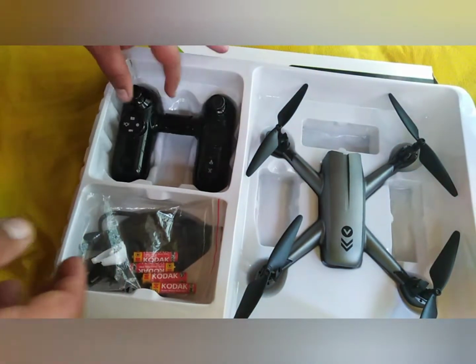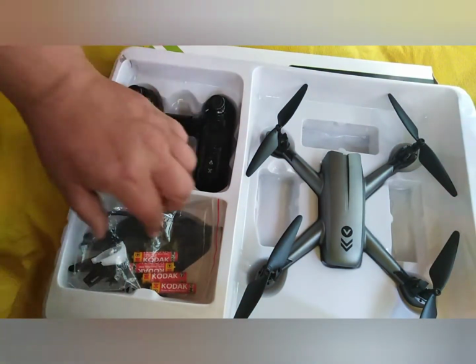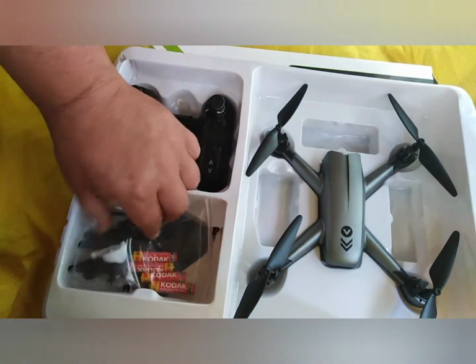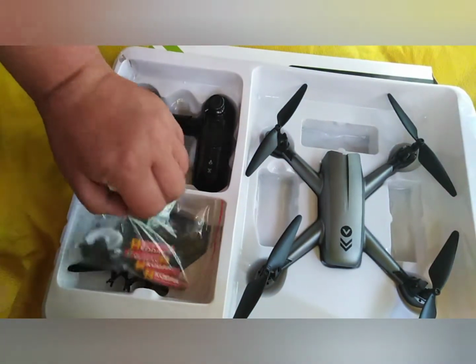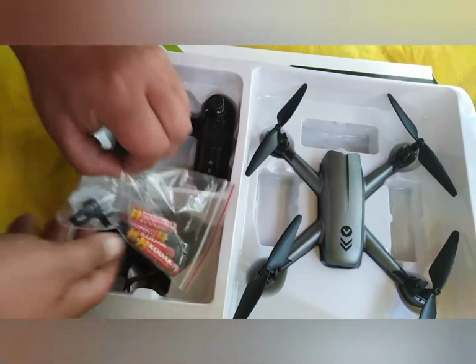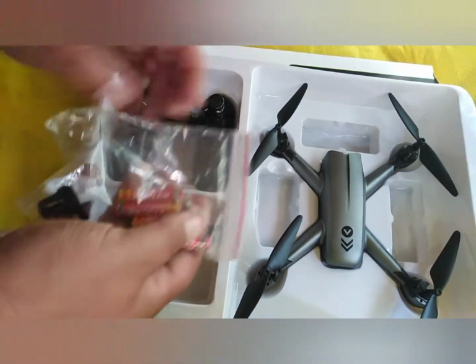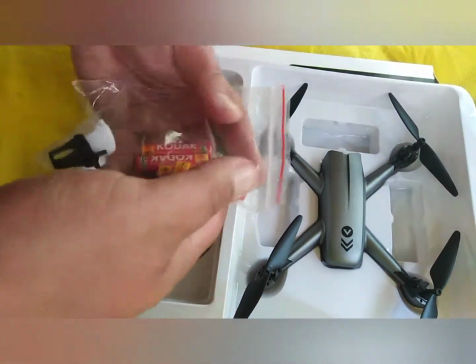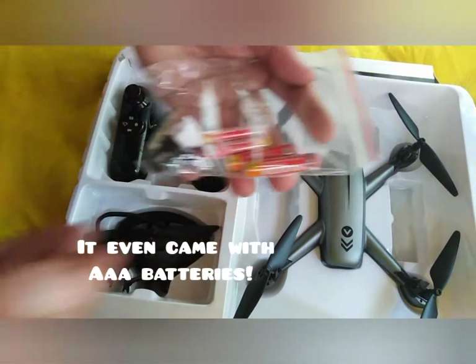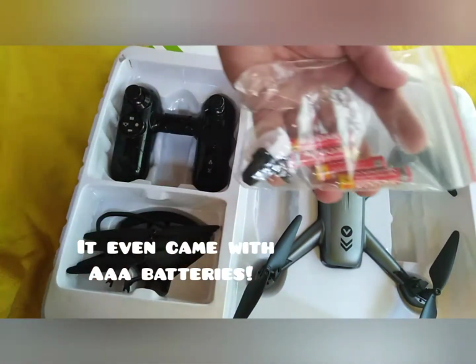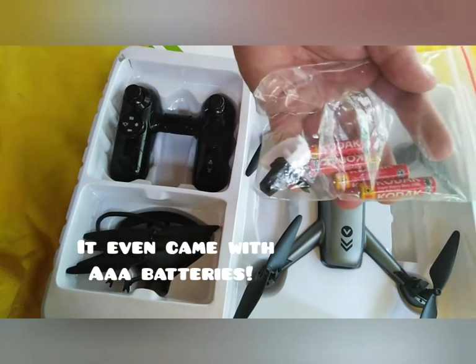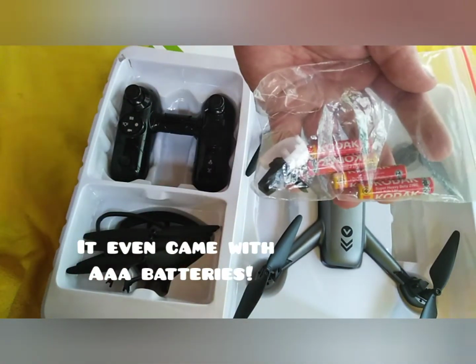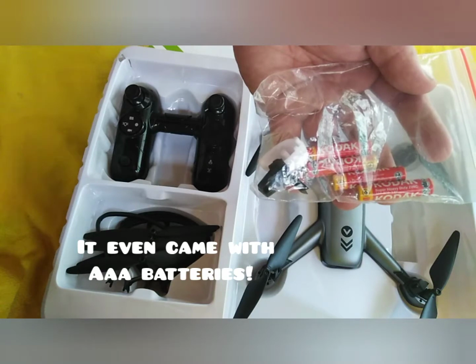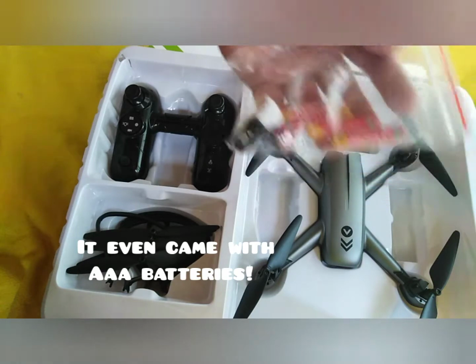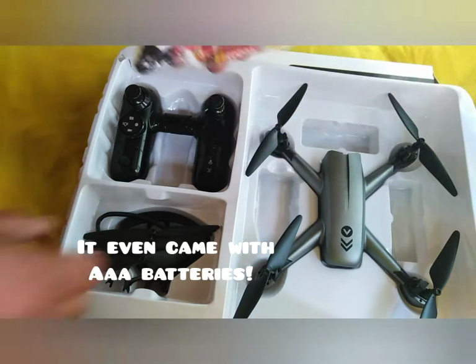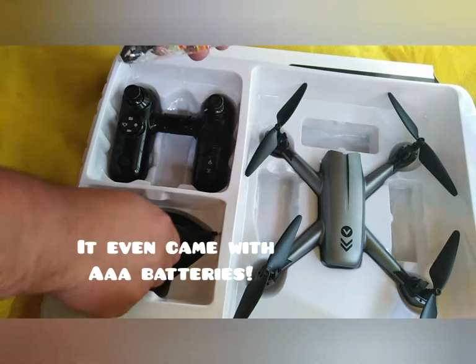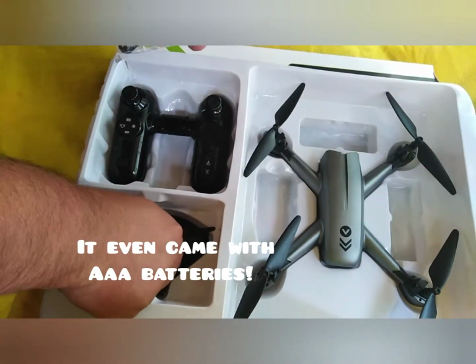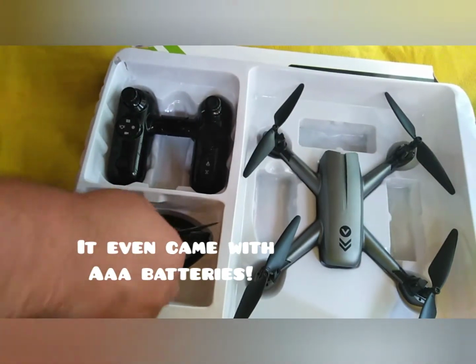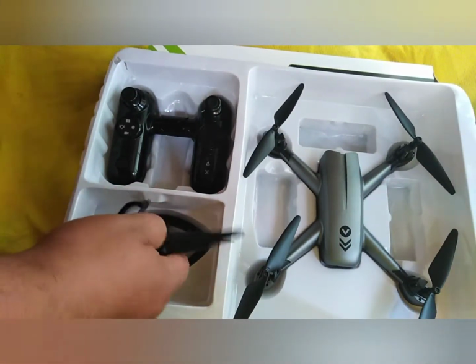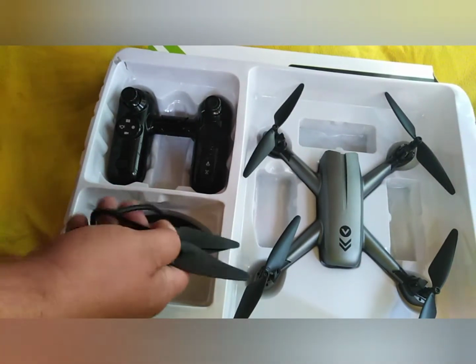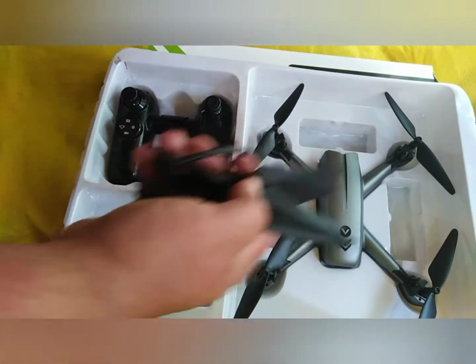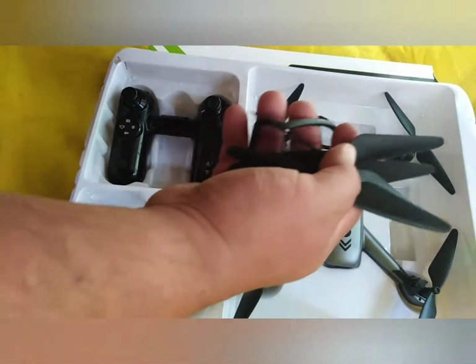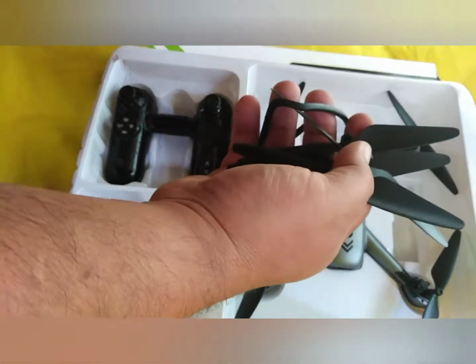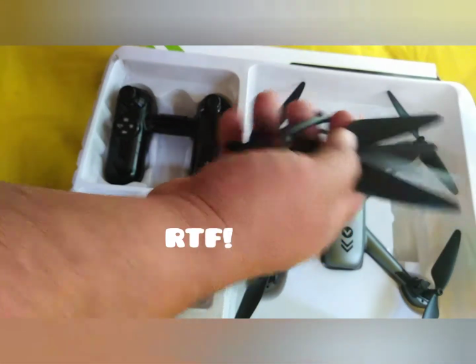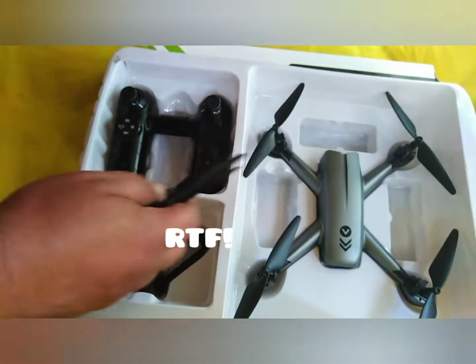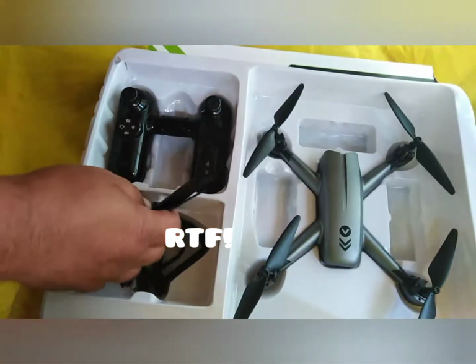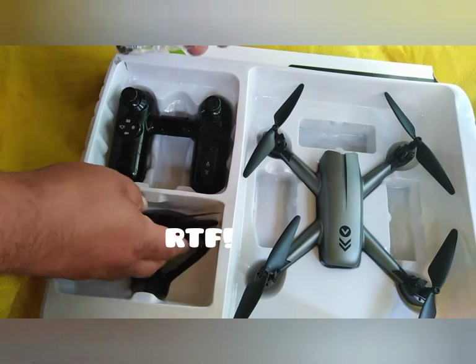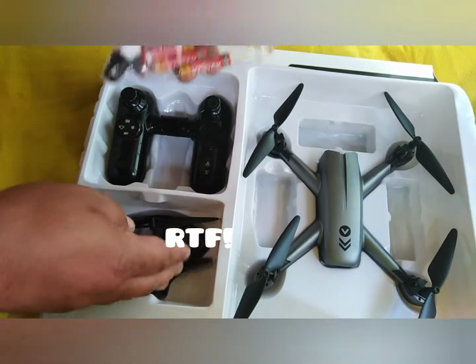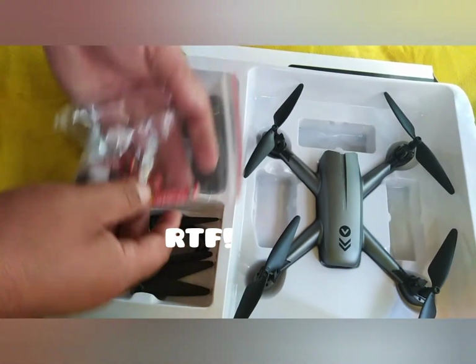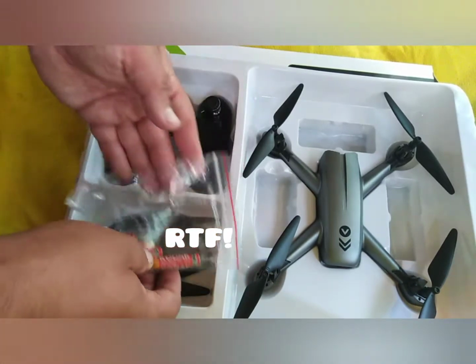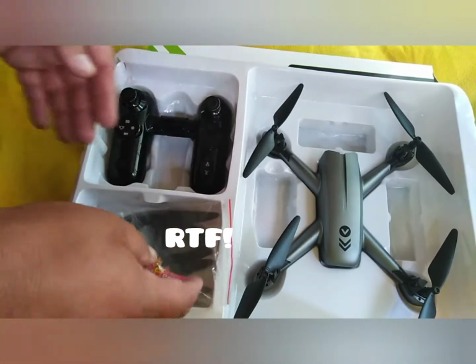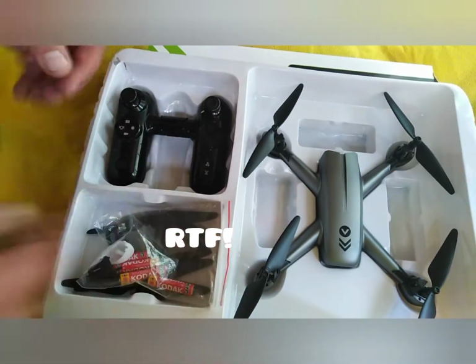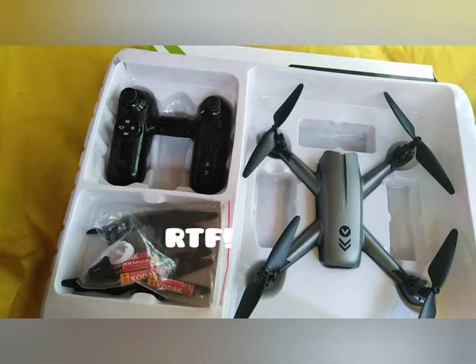Moving on to the back — as I said, it's second hand. I purchased it from CEX, which even included the batteries, which is quite good. Ready to fly, or what? Some spare props, a few other spare bits, and that pretty much completes the unboxing.